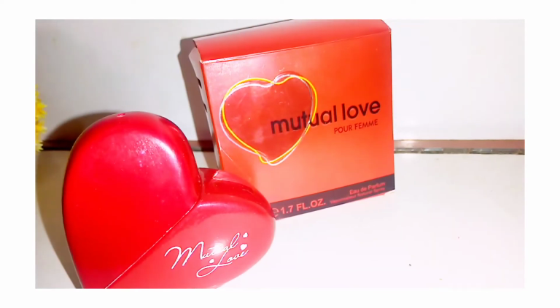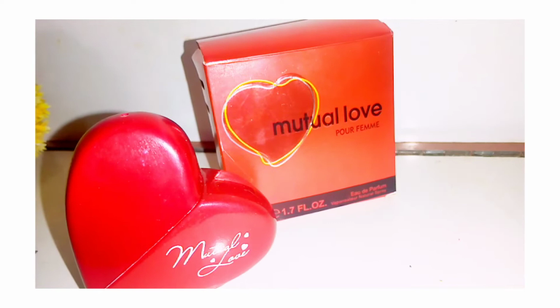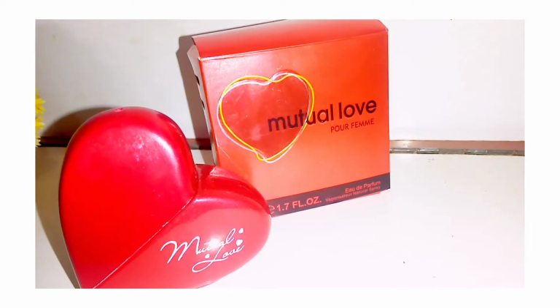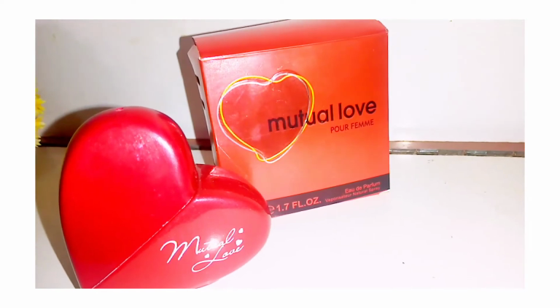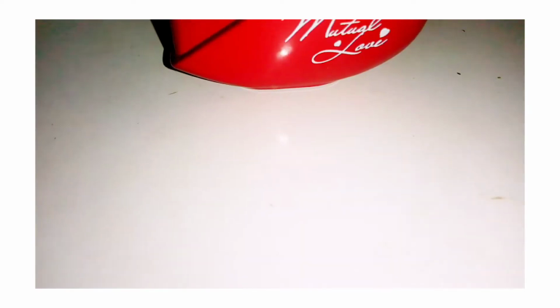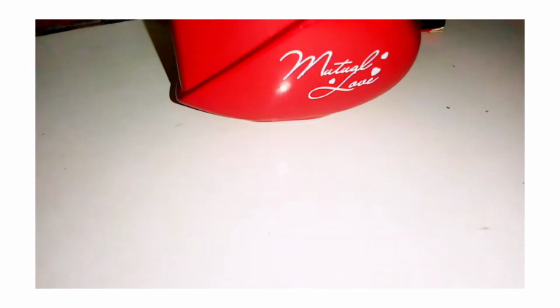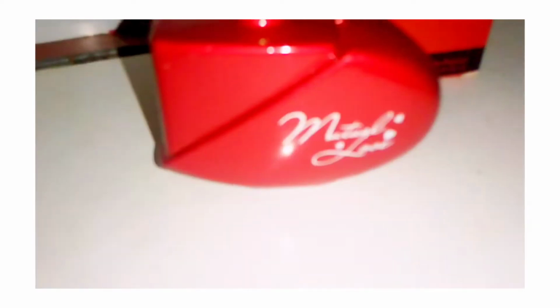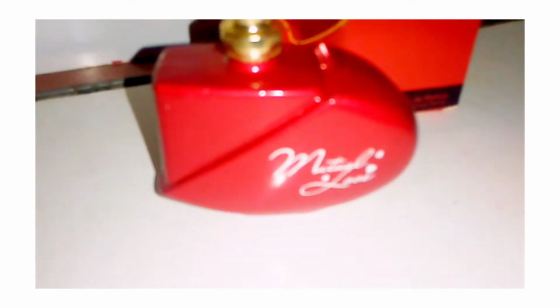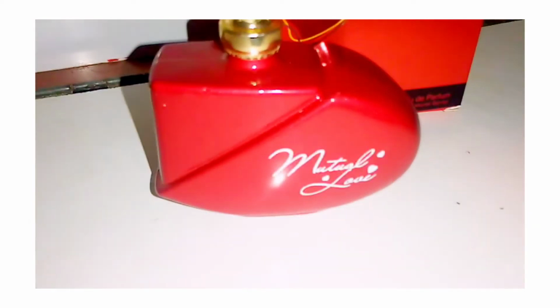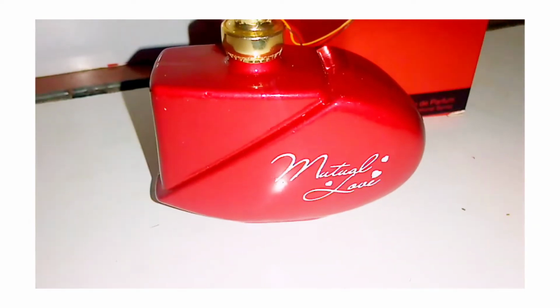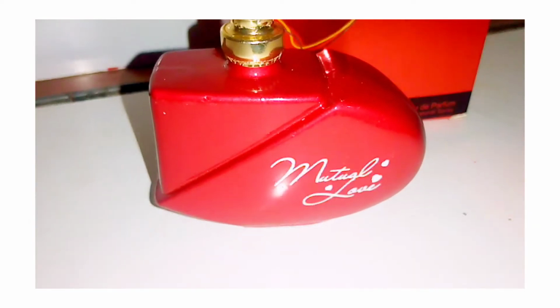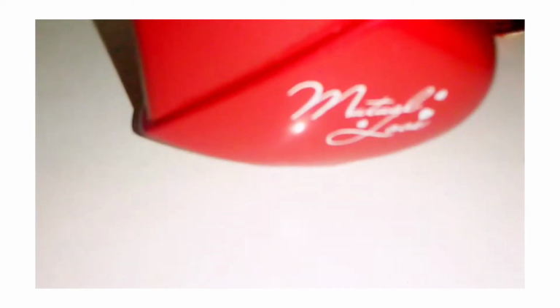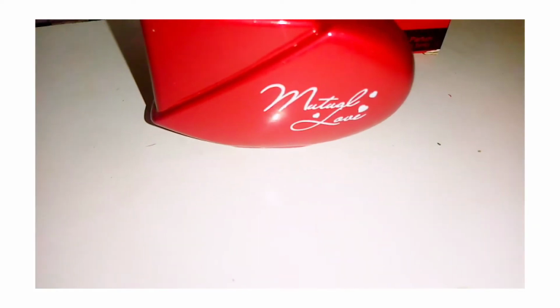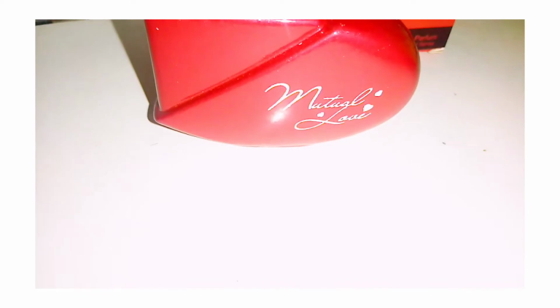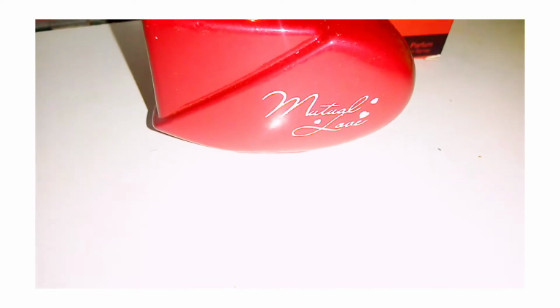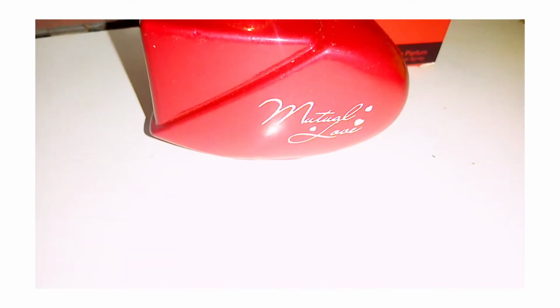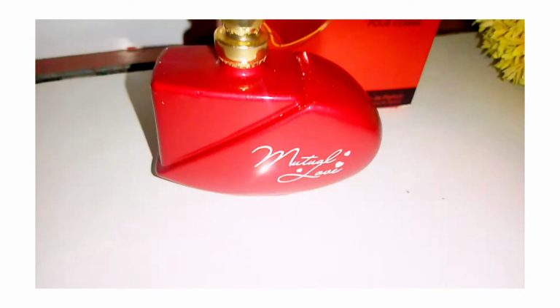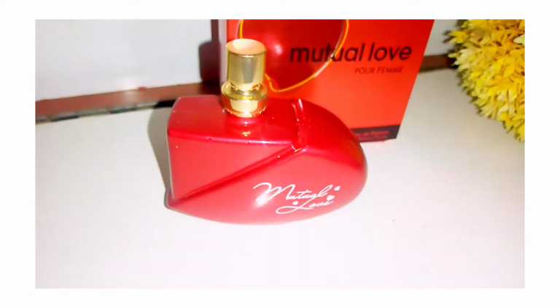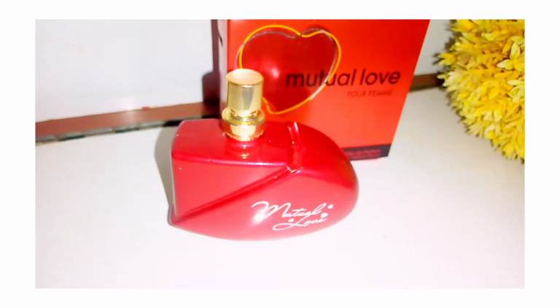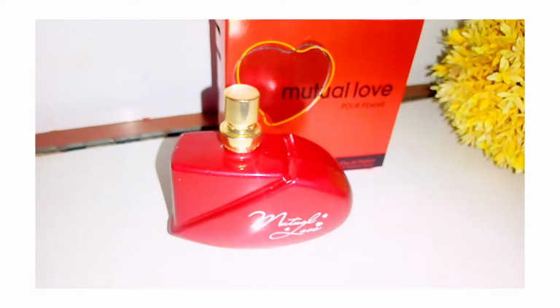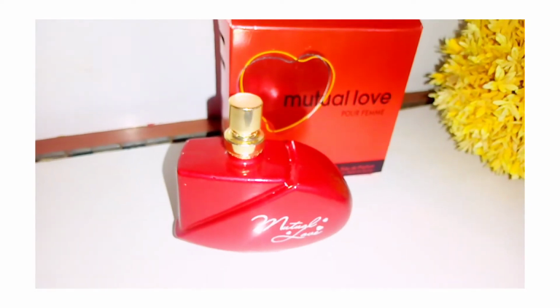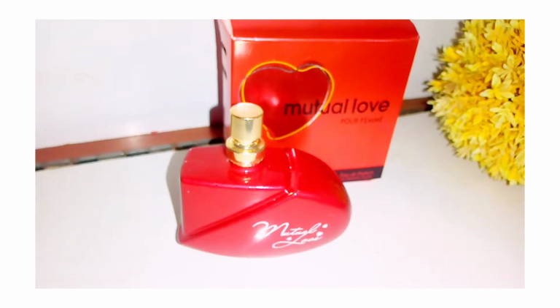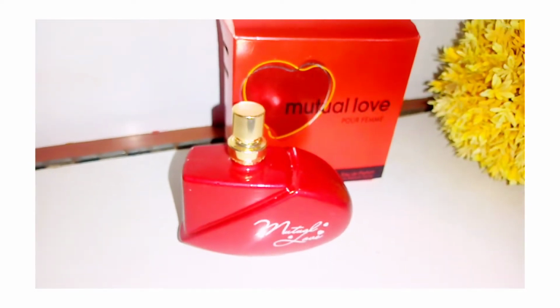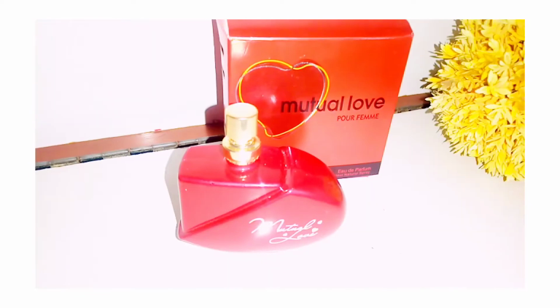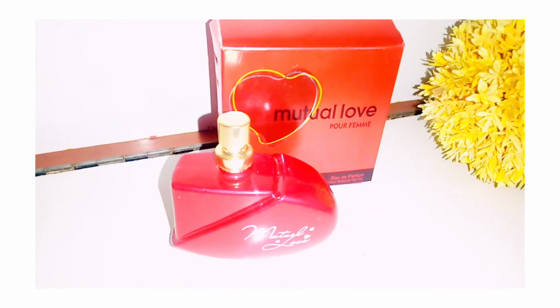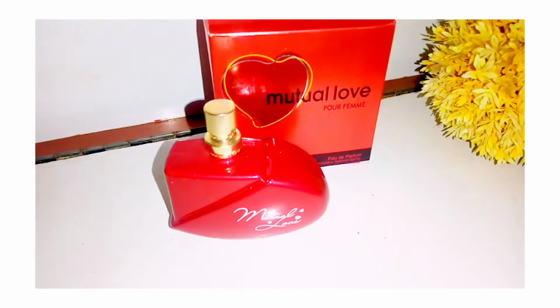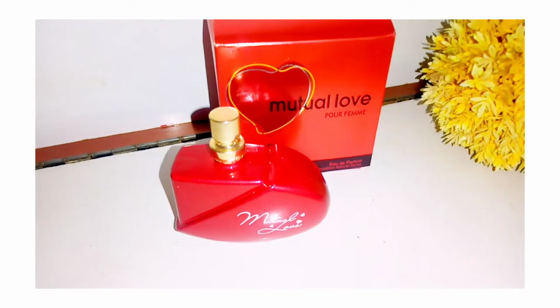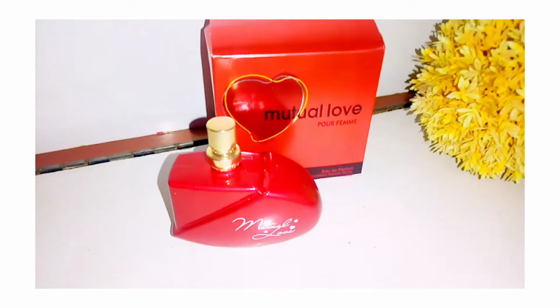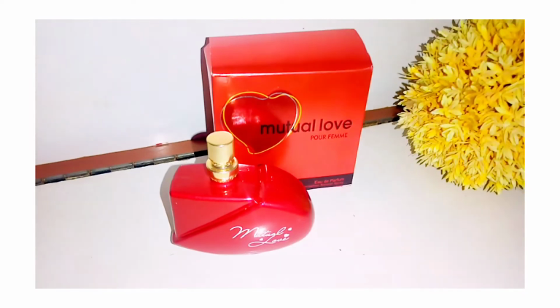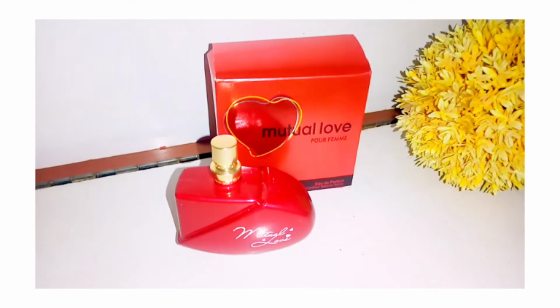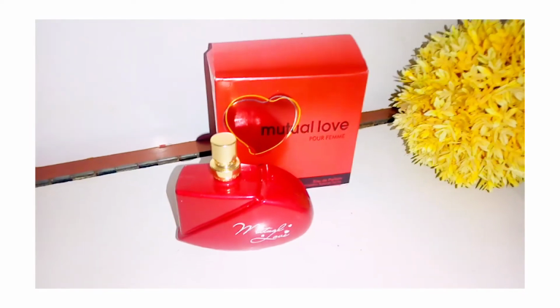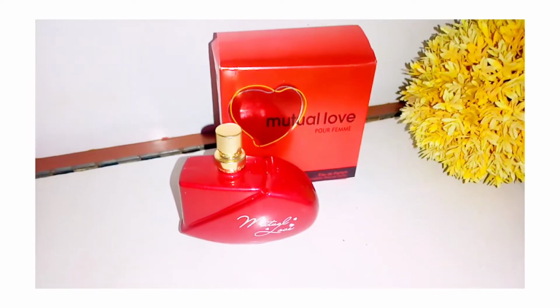And you can see the packaging — you can give it as a gift to someone, it will be very good. The packaging is very good. I like it in the heart shape. You can also keep it as a decor item.